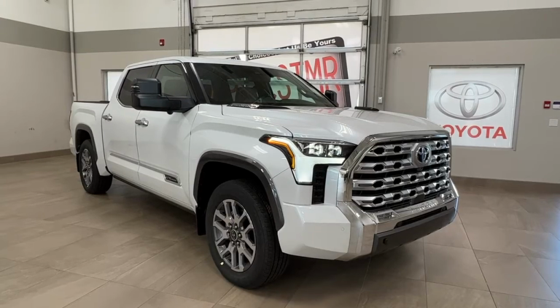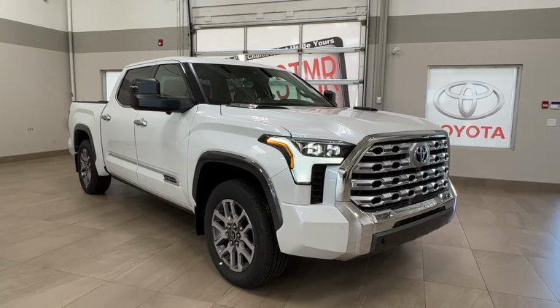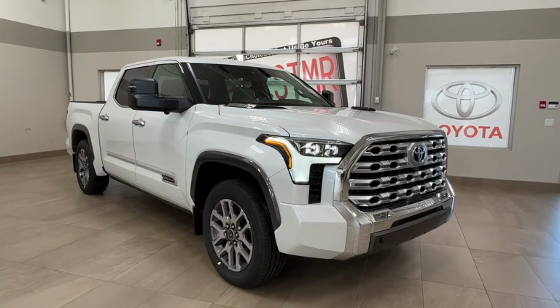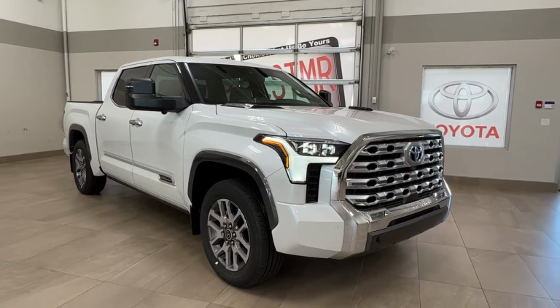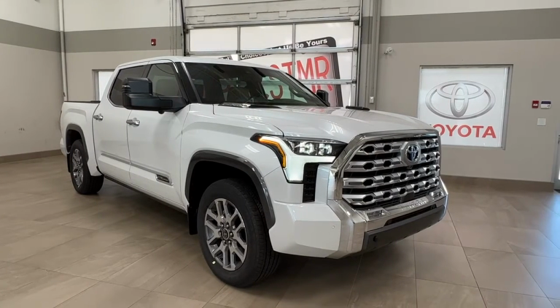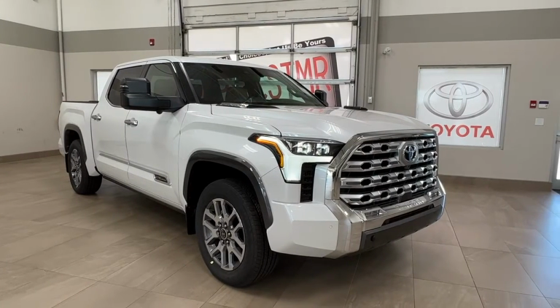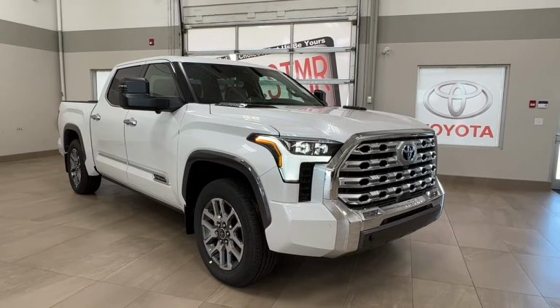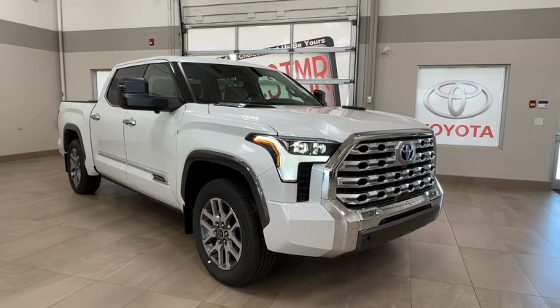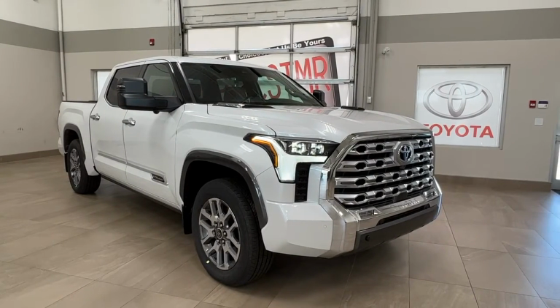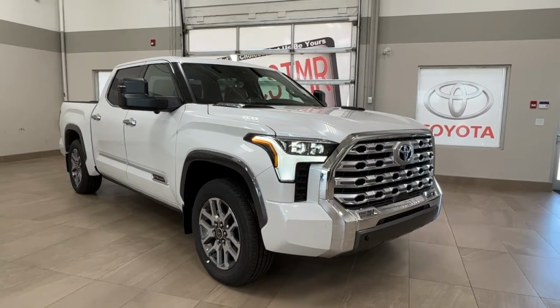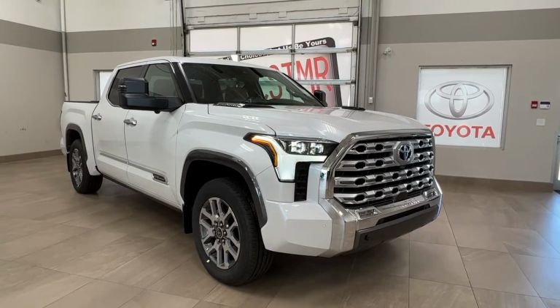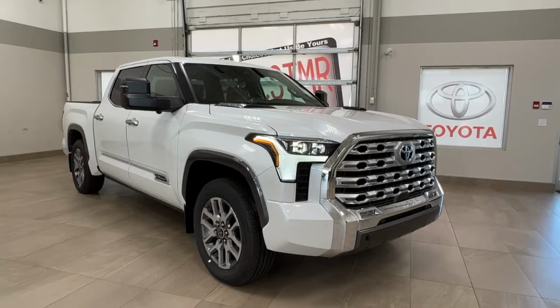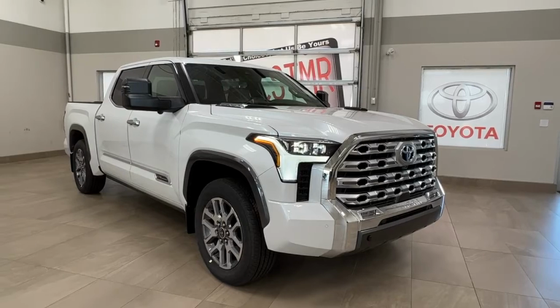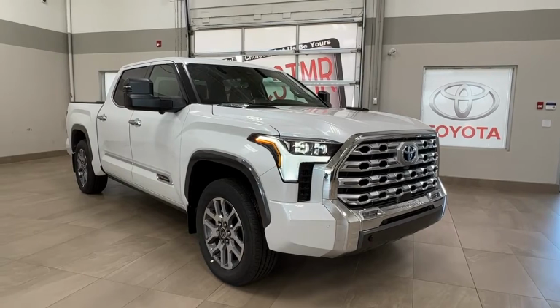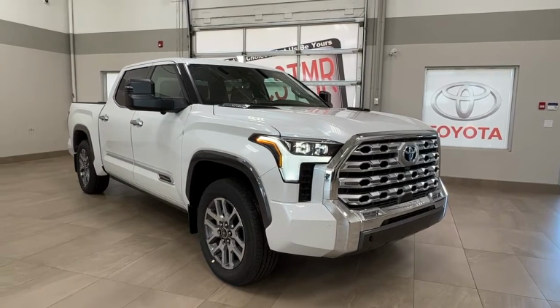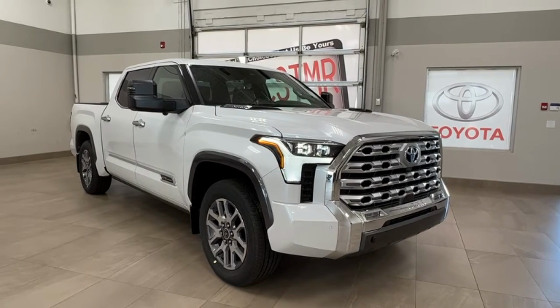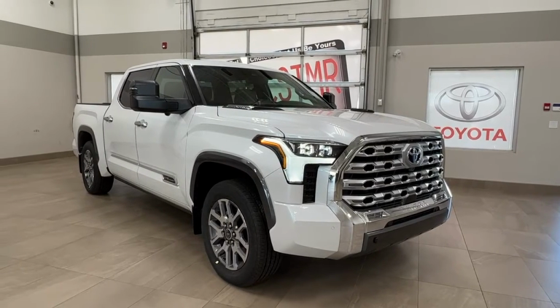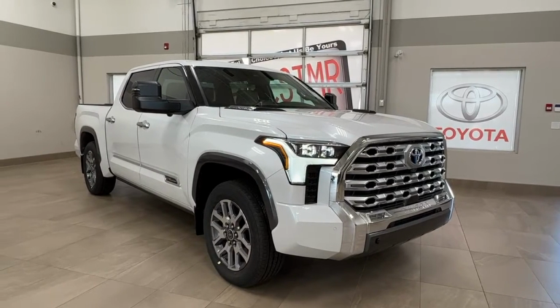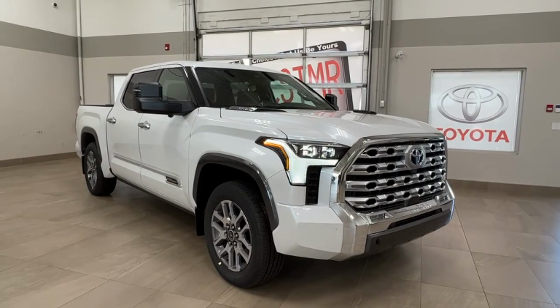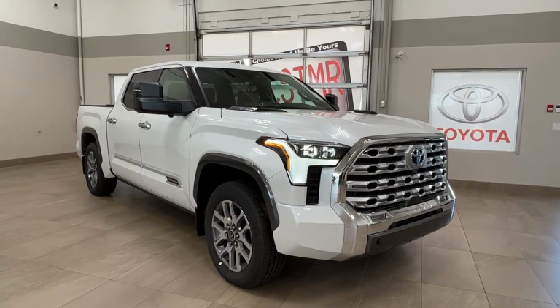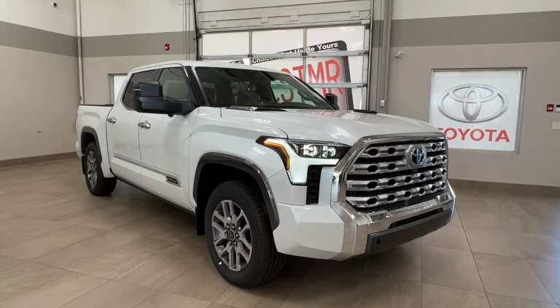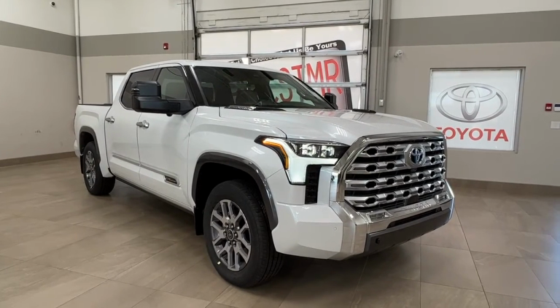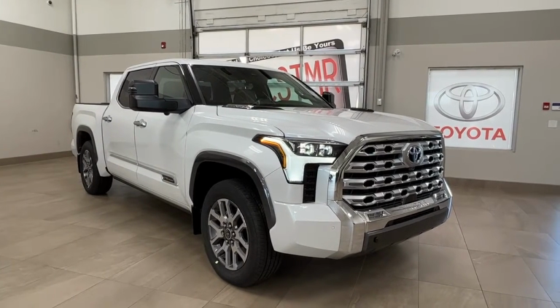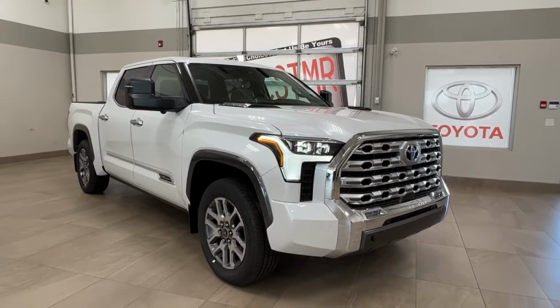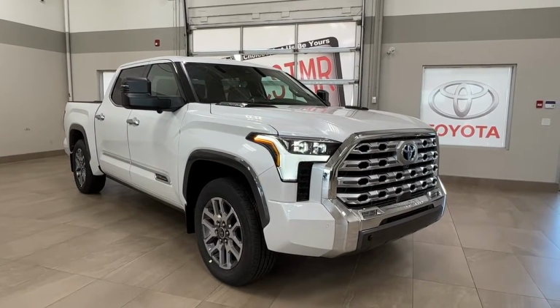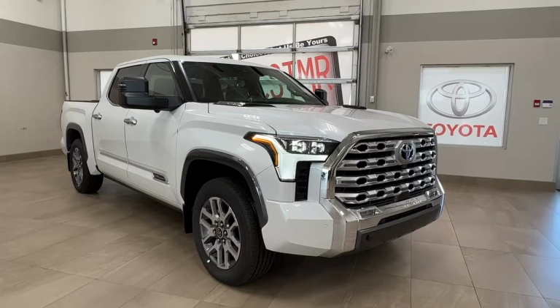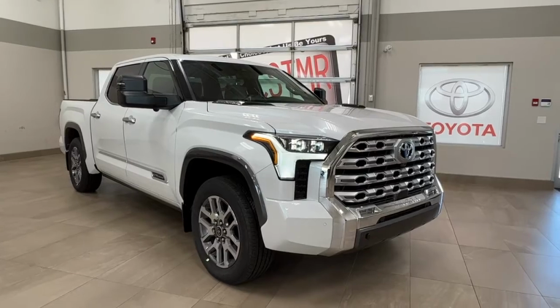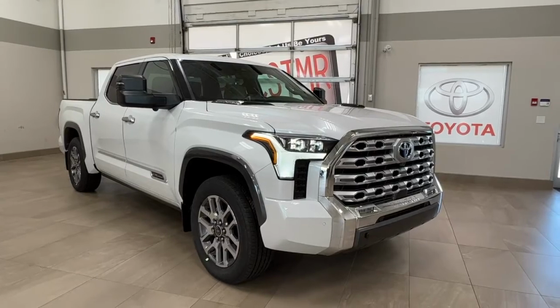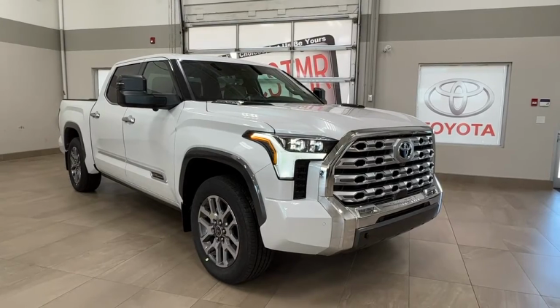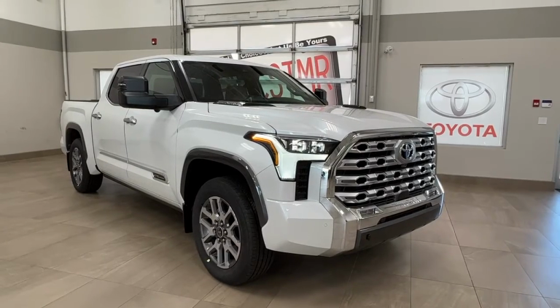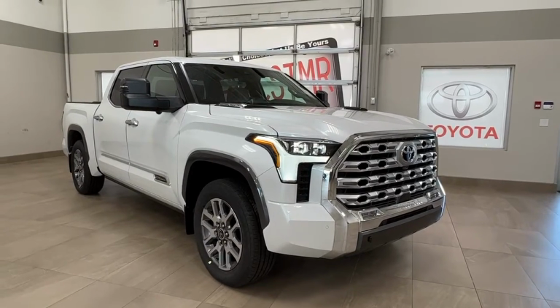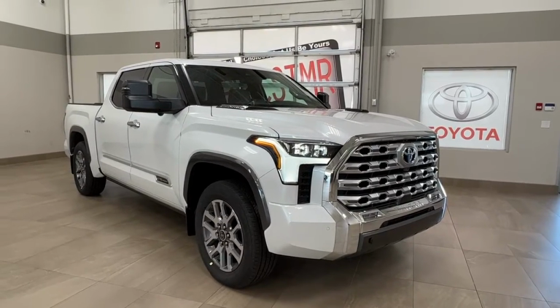Hello and welcome back to Sherwood Park Toyota. Today we're taking a look at a 2023 Toyota Tundra 1794 Hybrid in the color white. Let's take a look.